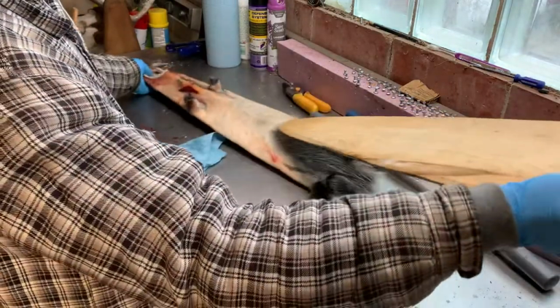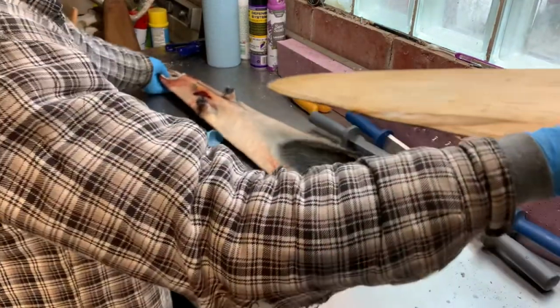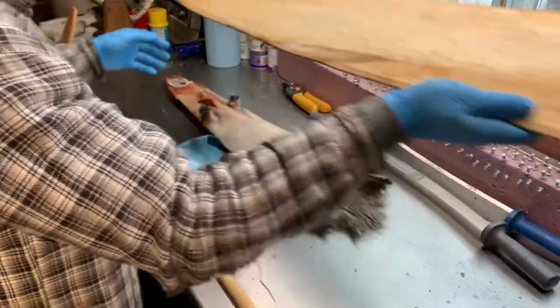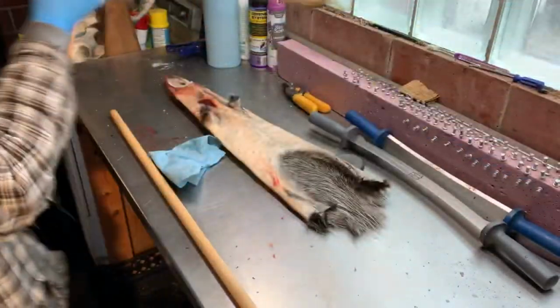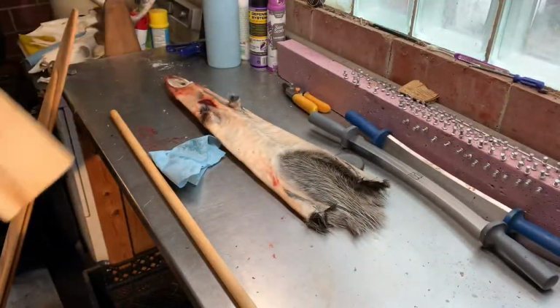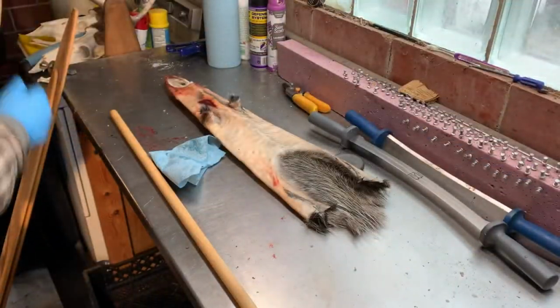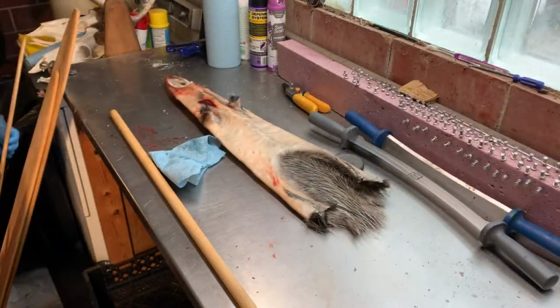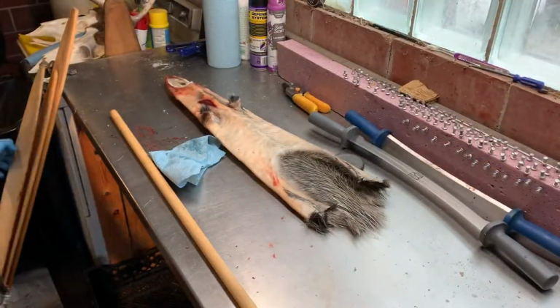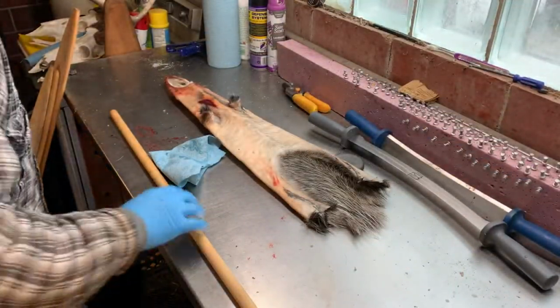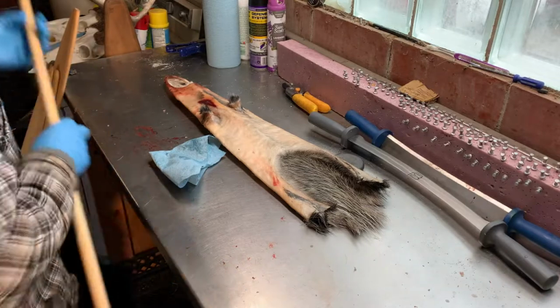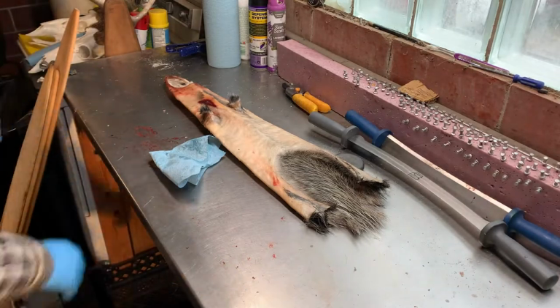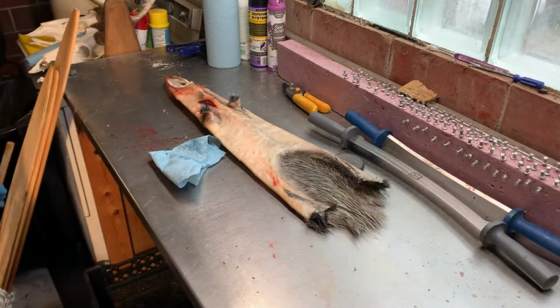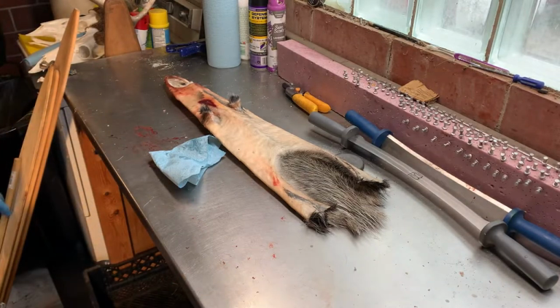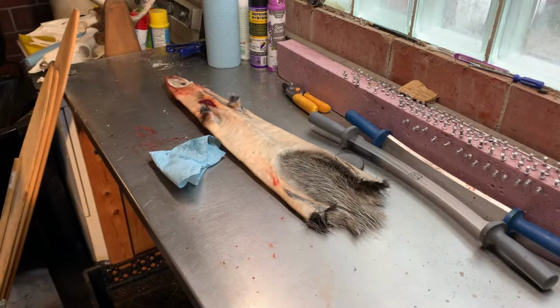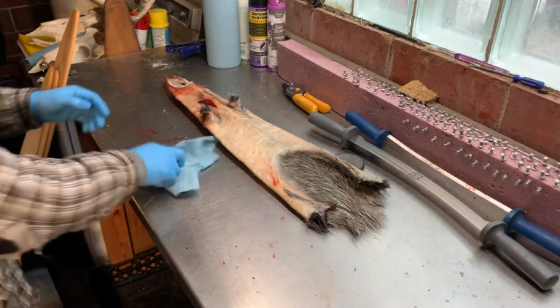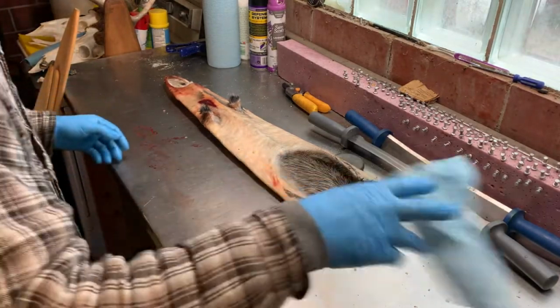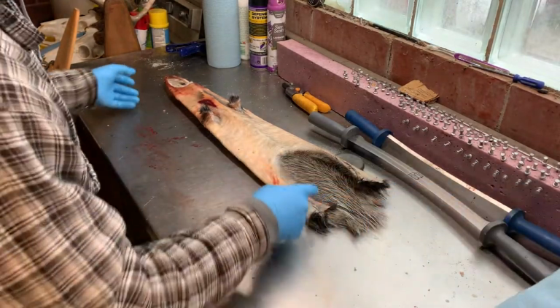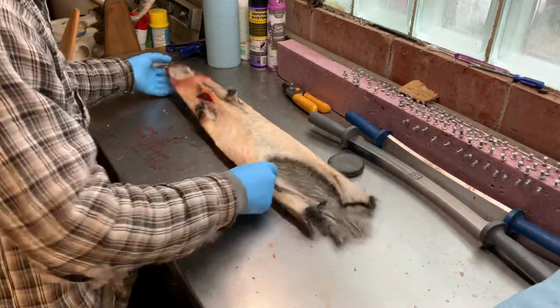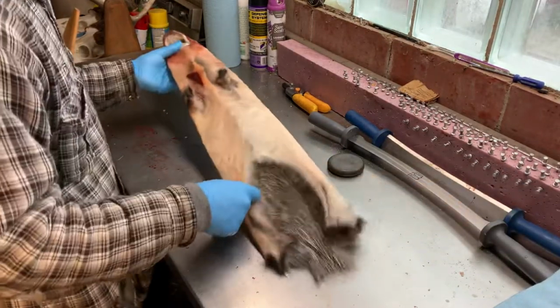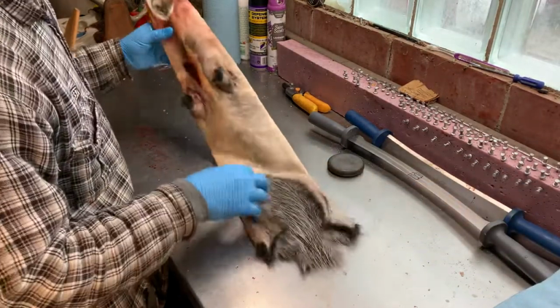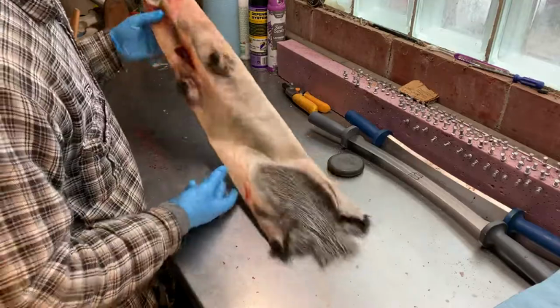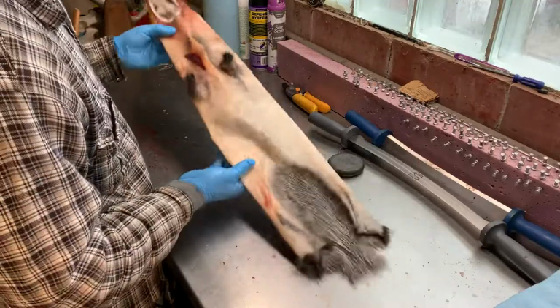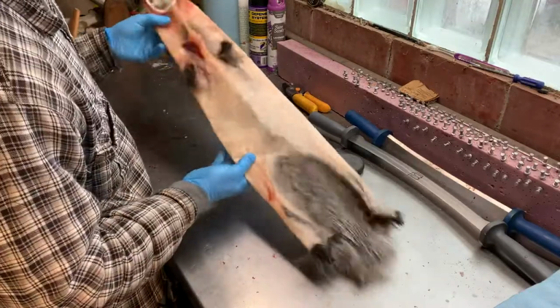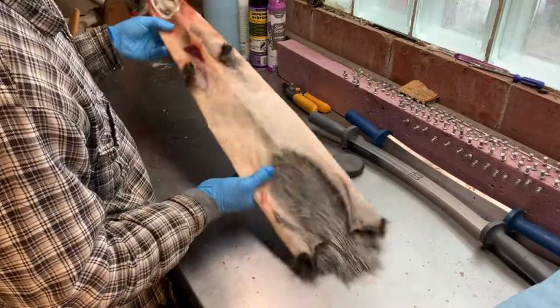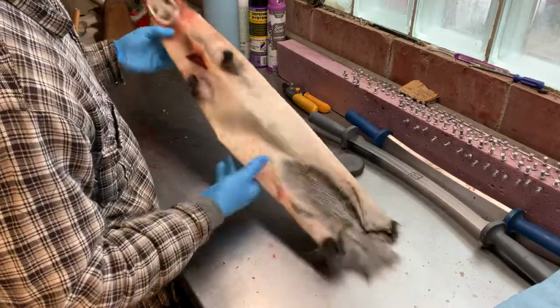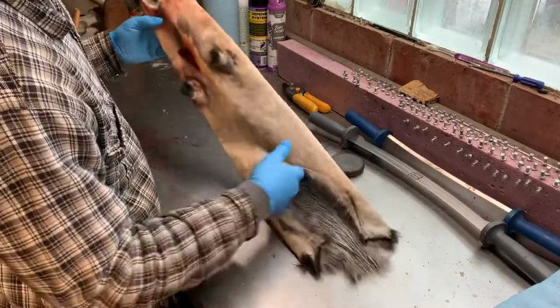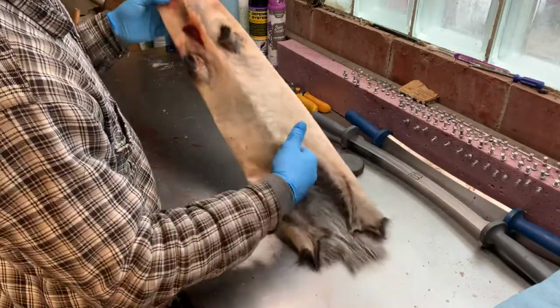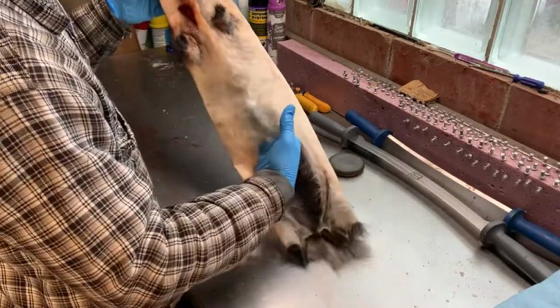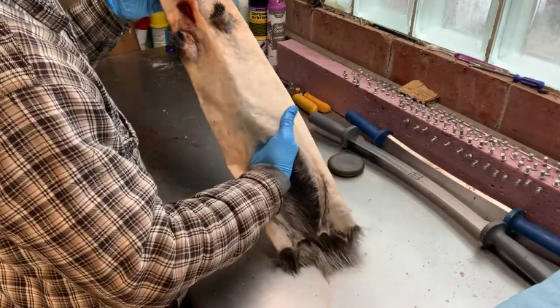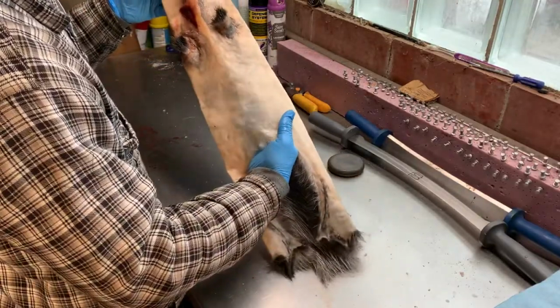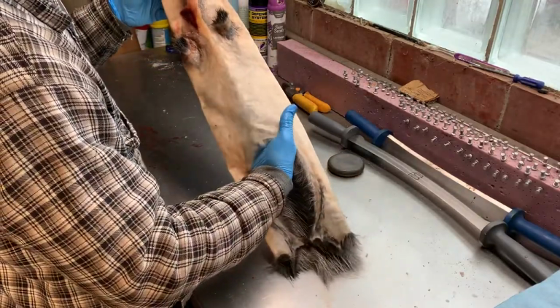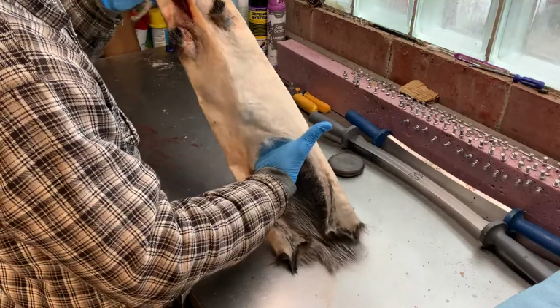We'll pull the board out here, get that out of the way, and get the belly wedge out of the way. Now you can see that it's paper thin — you can almost see my gloves right through there.